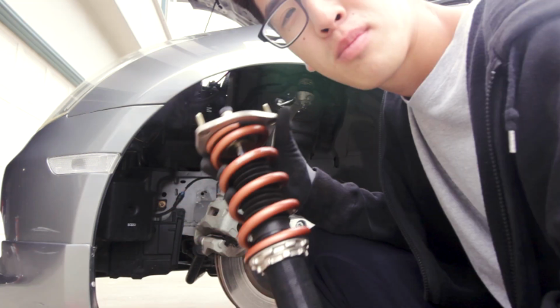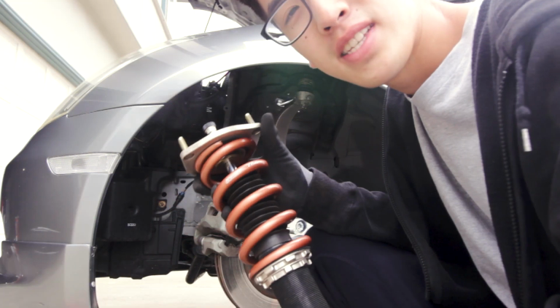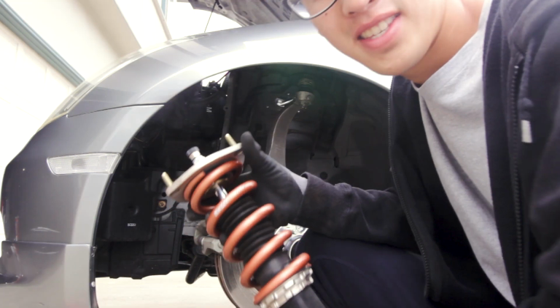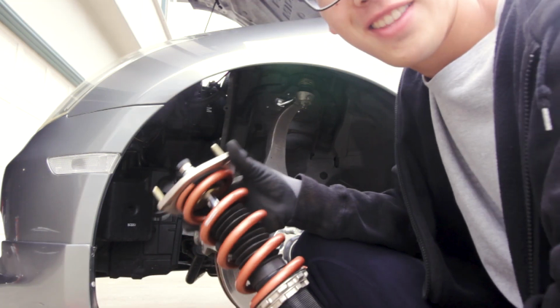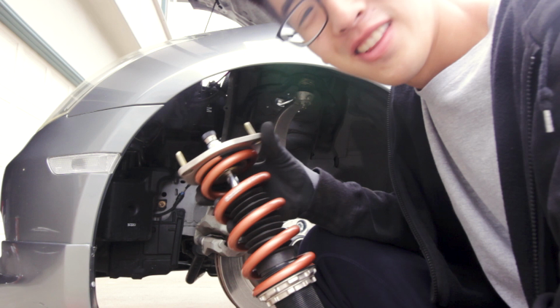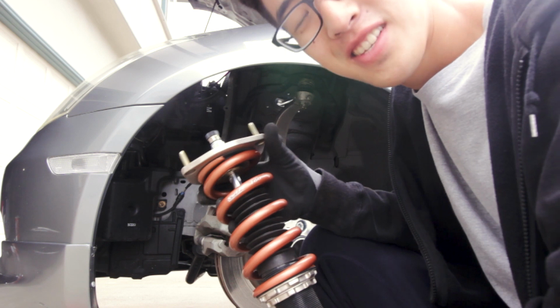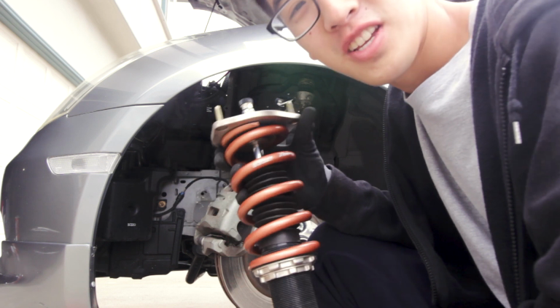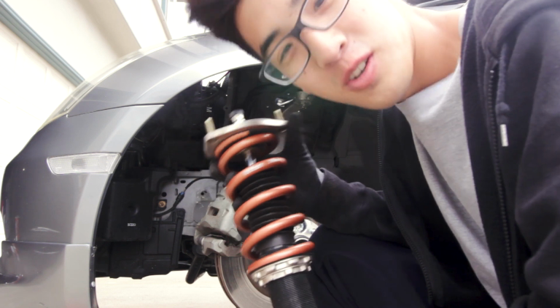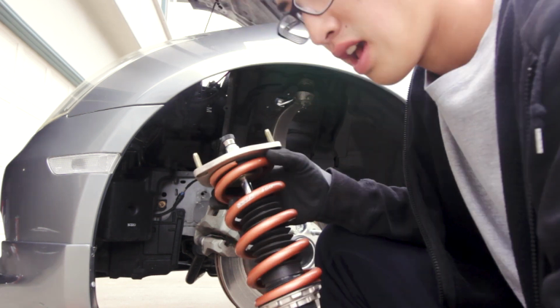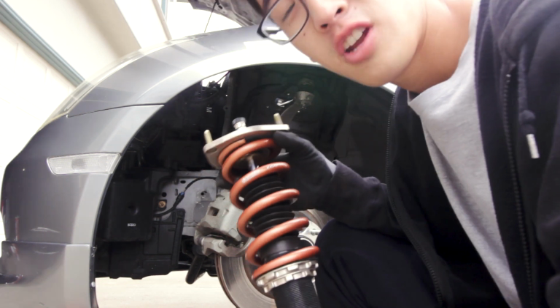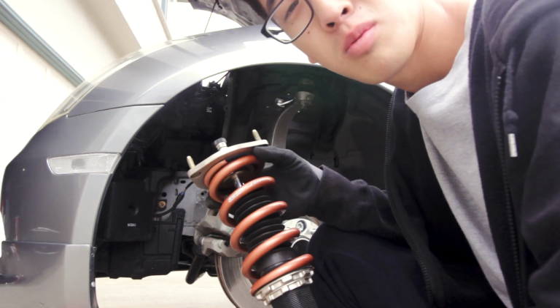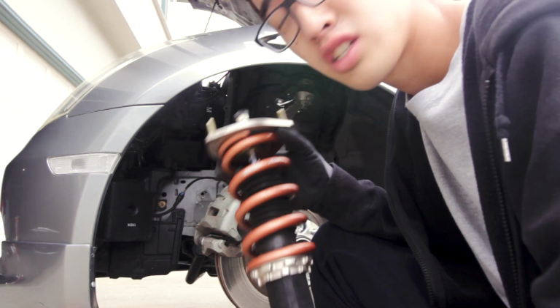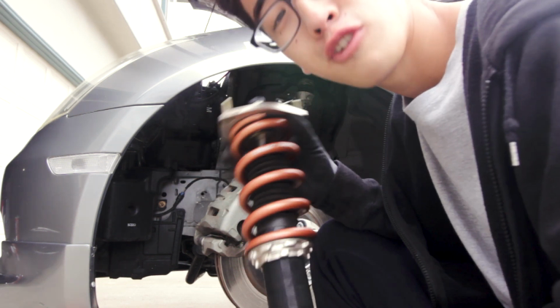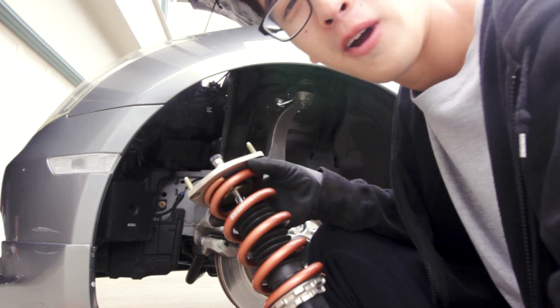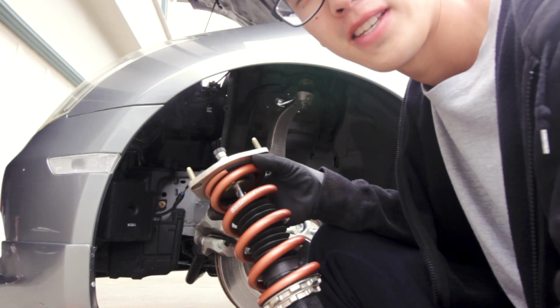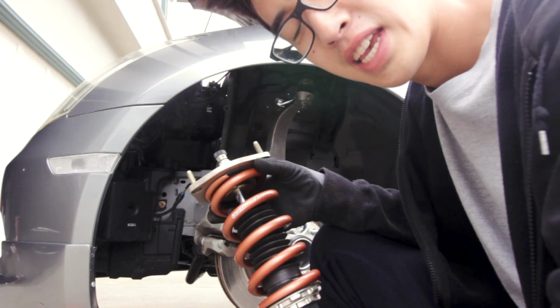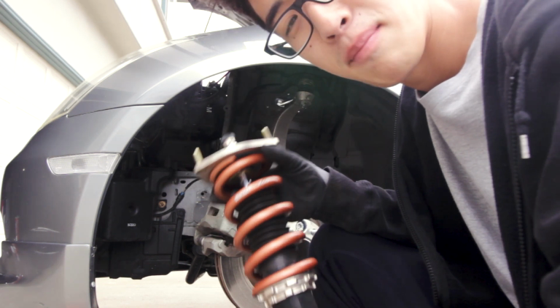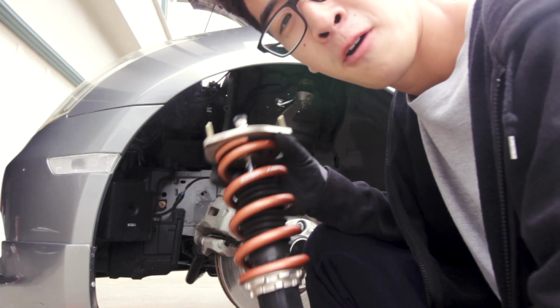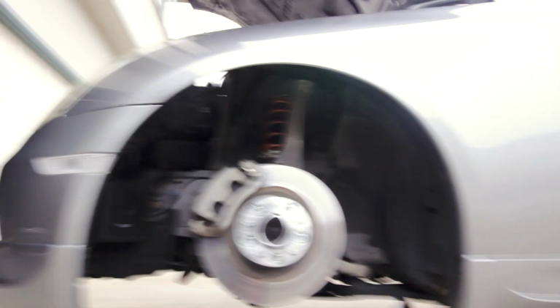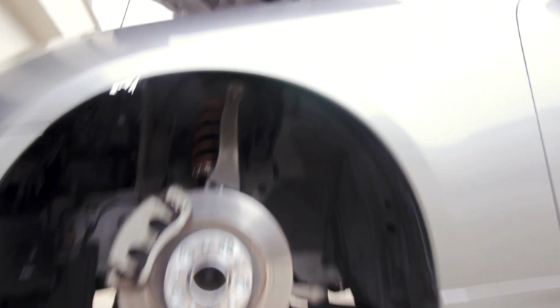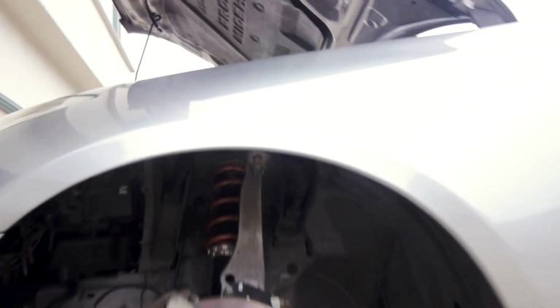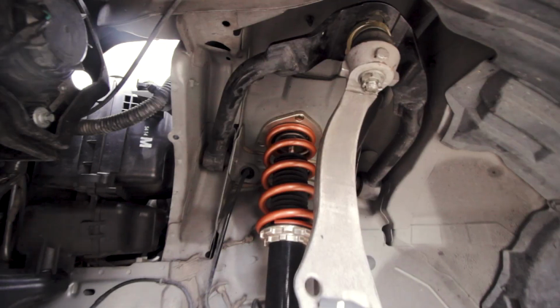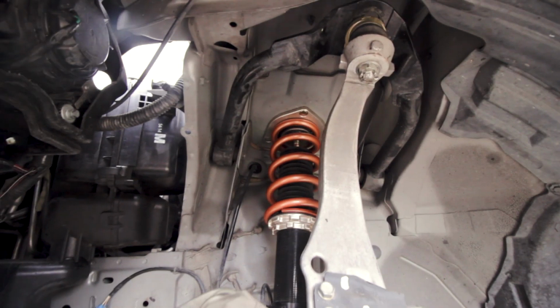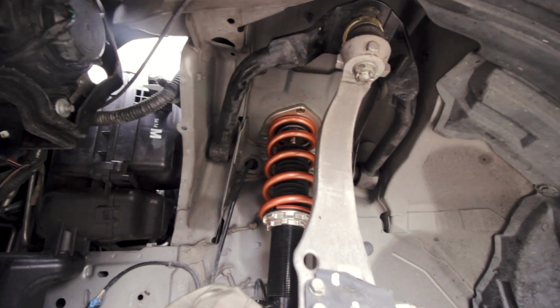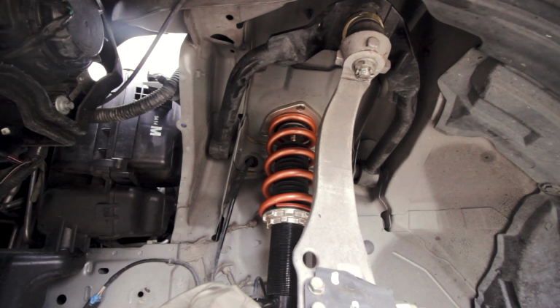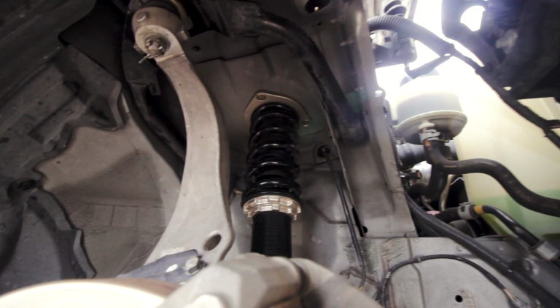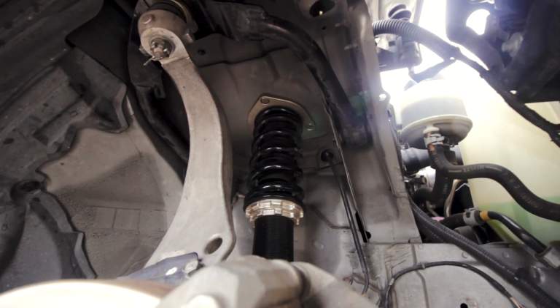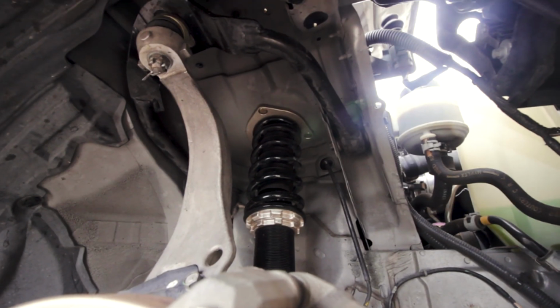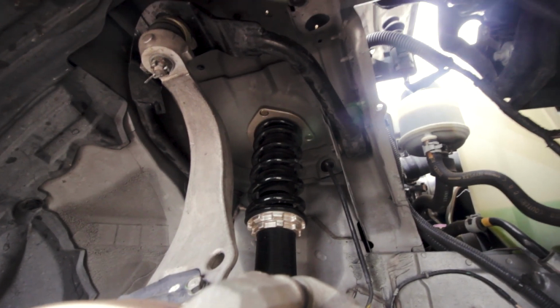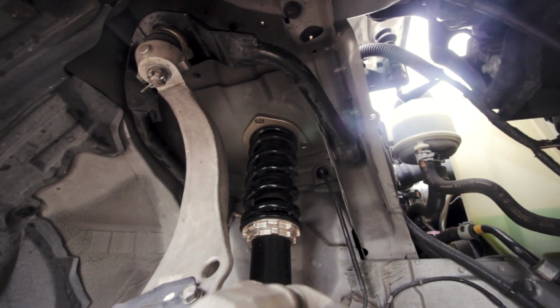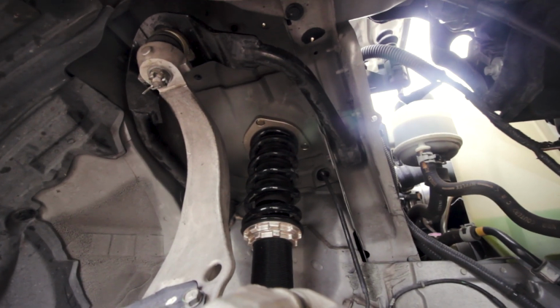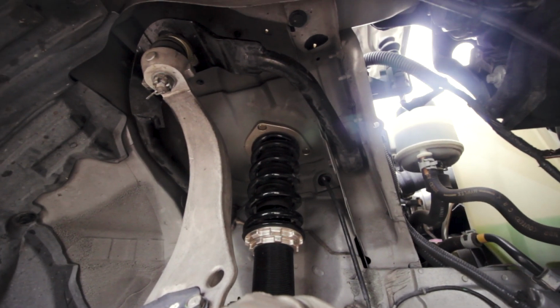This process is easier than it looks — you guys should do it. After you have the spring on, just reverse the process of taking them out. Voila. This is how it should look compared to the other side — just a different spring.